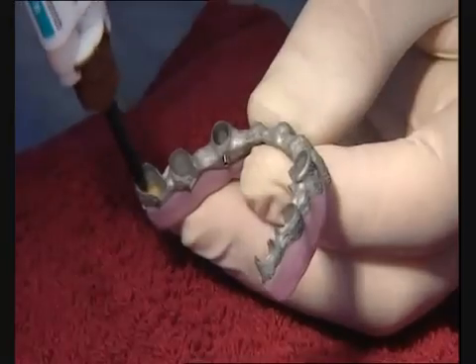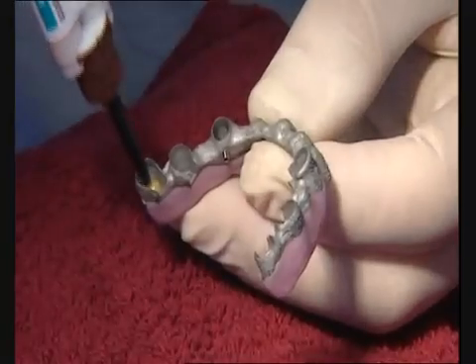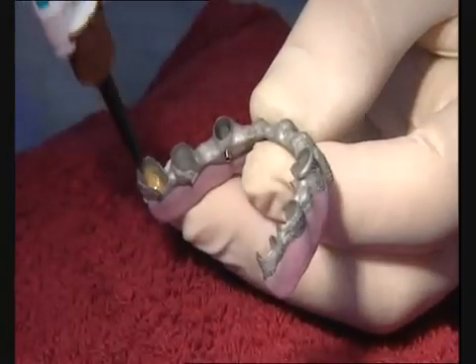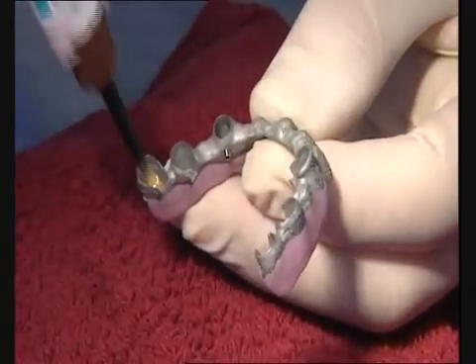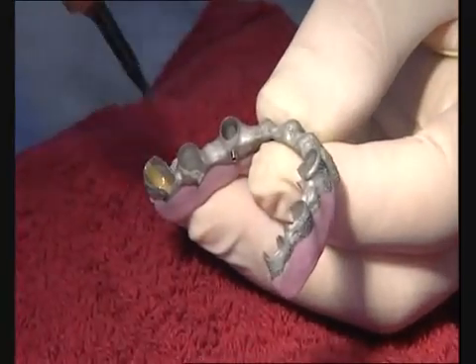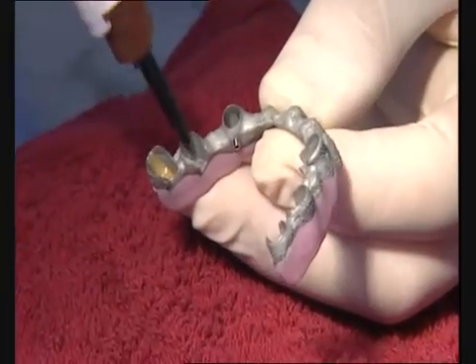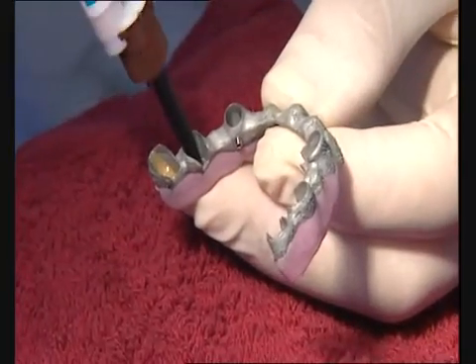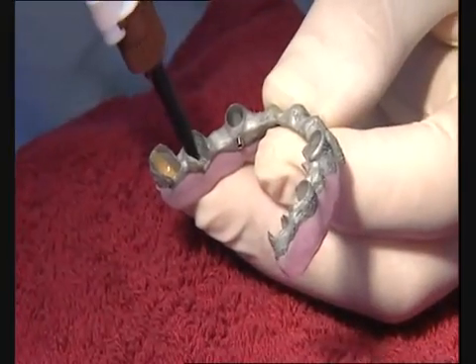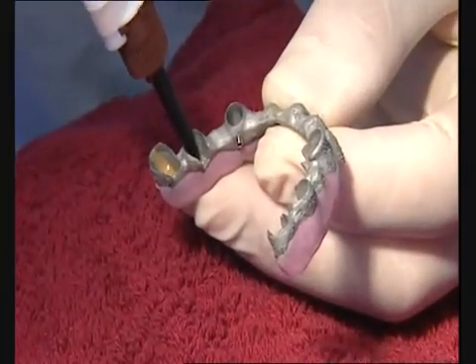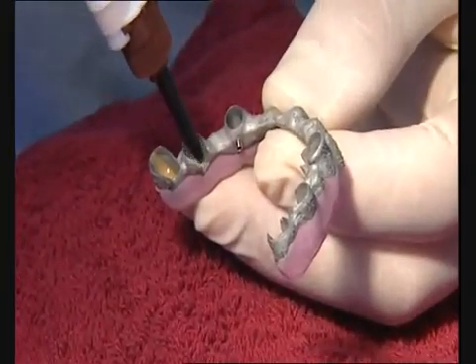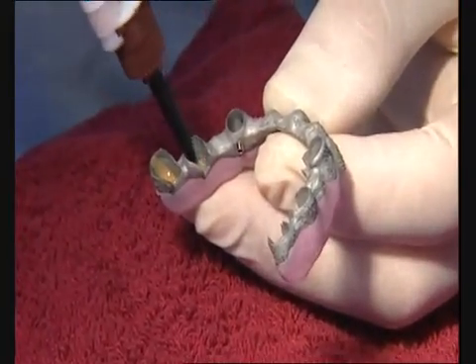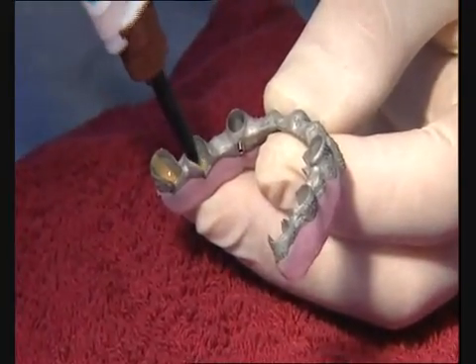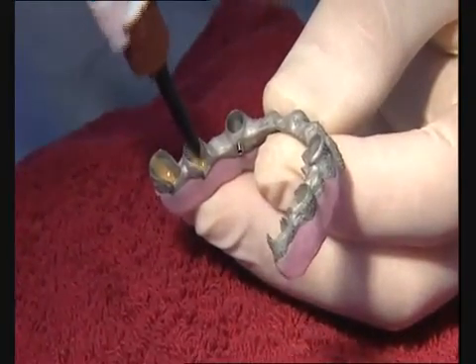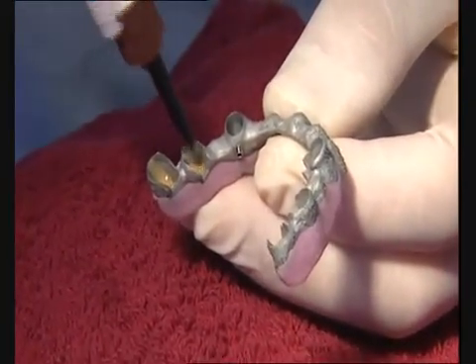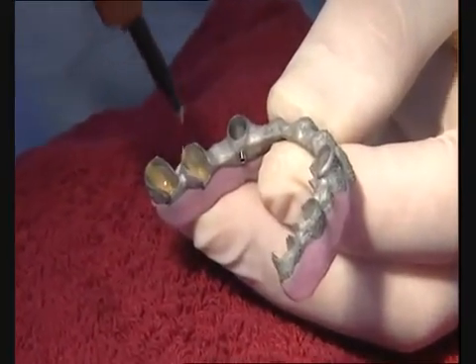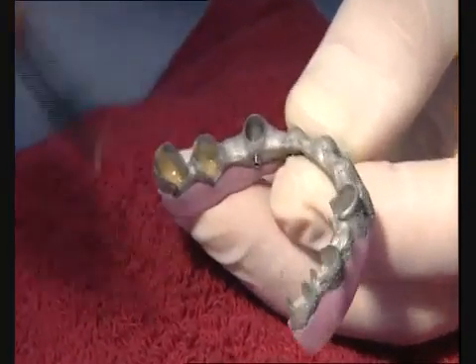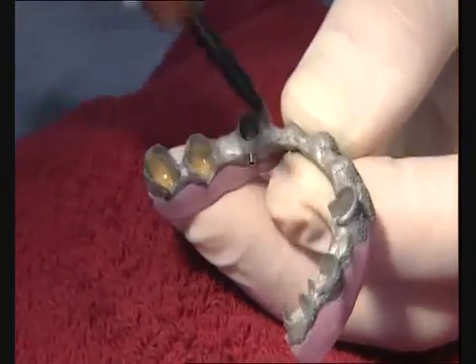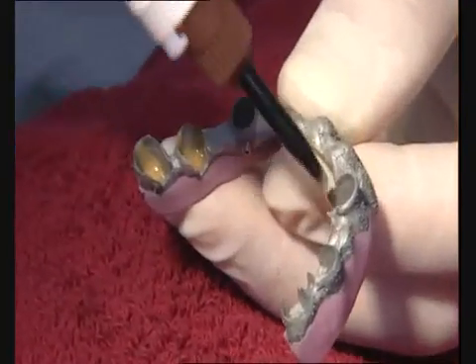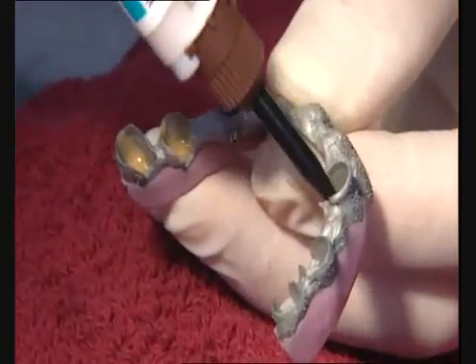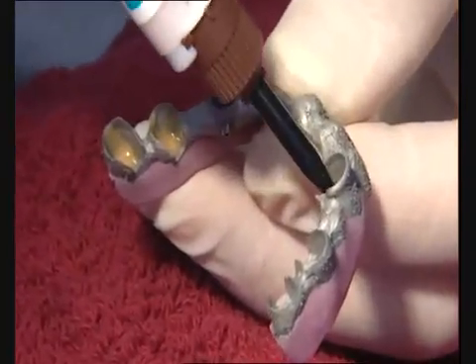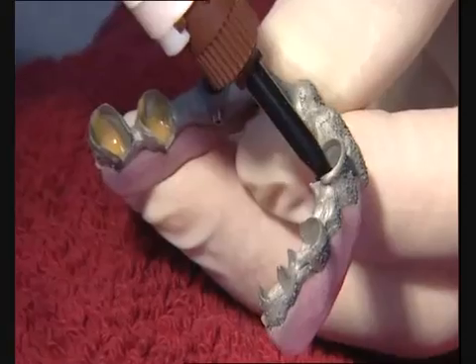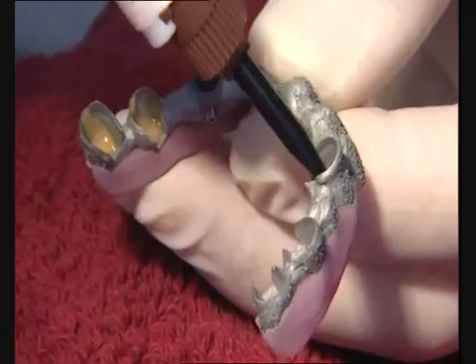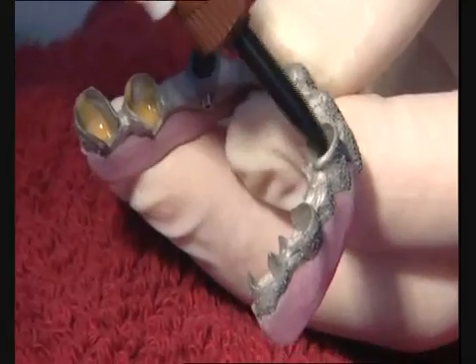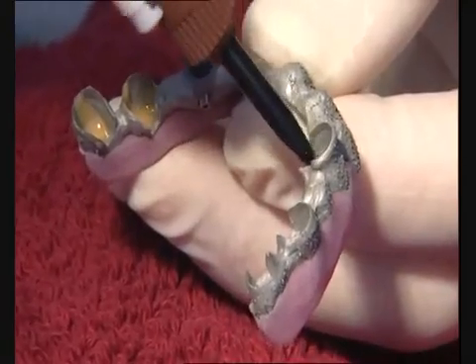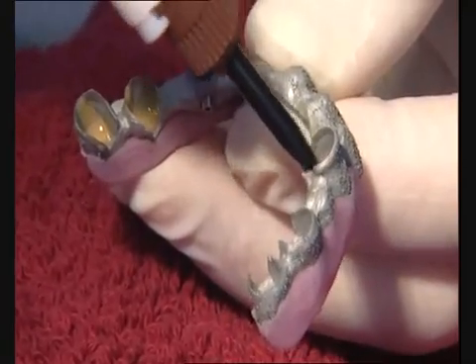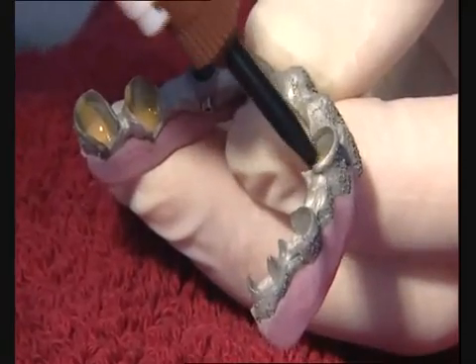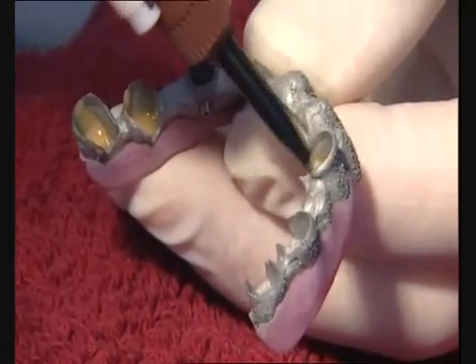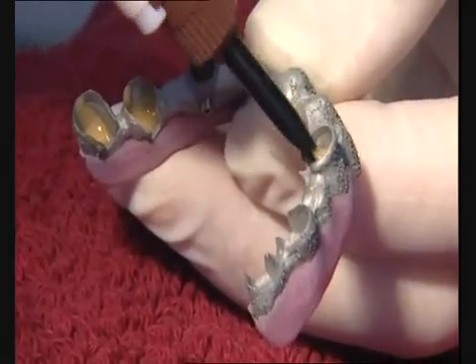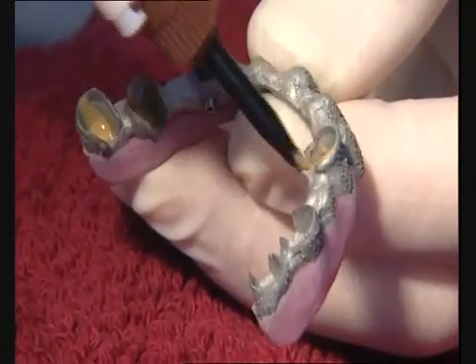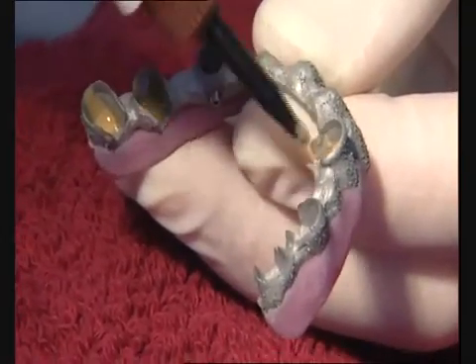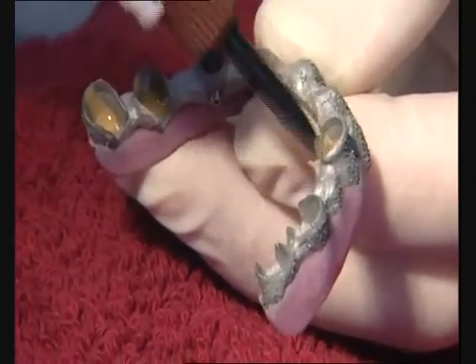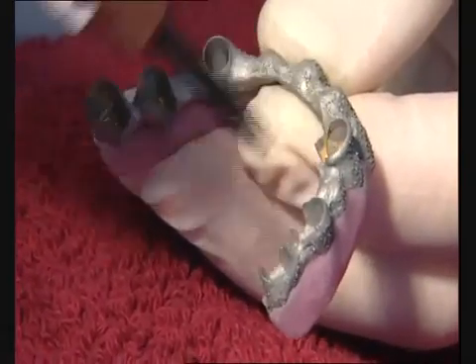The framework is removed. The titanium copings are placed in situ, conditioned with primer, and coated with chemically cured adhesive.